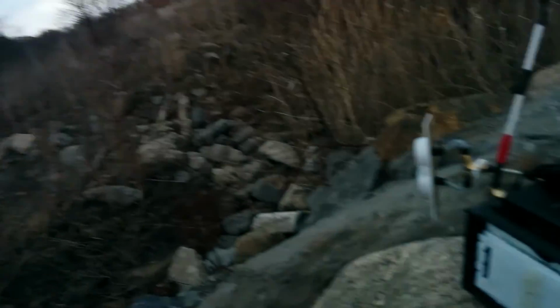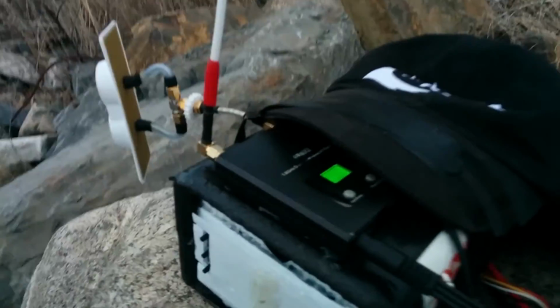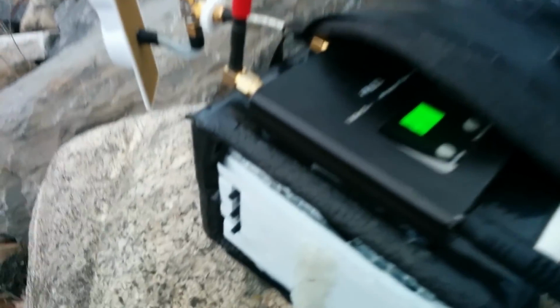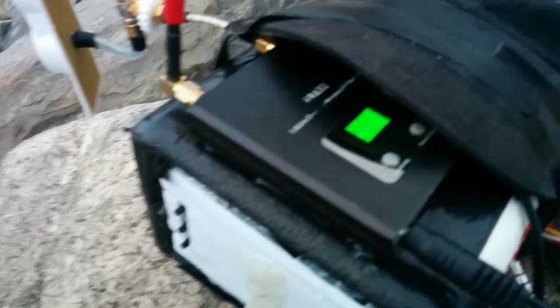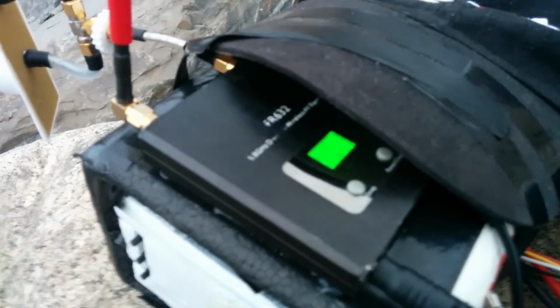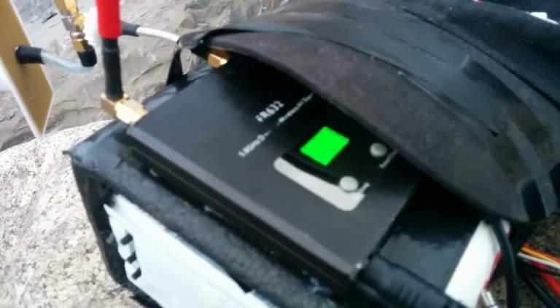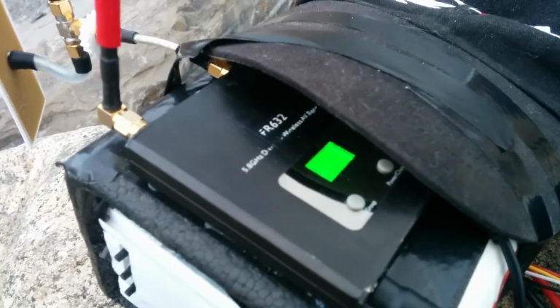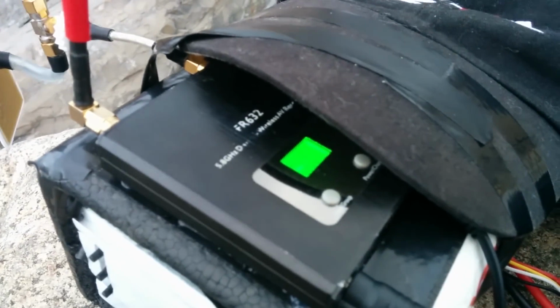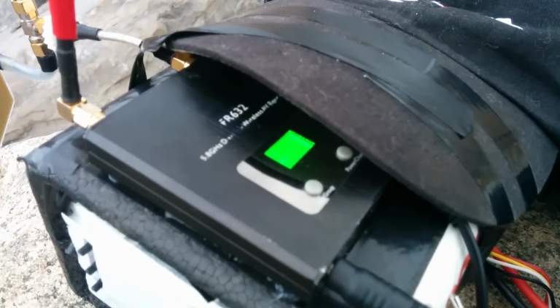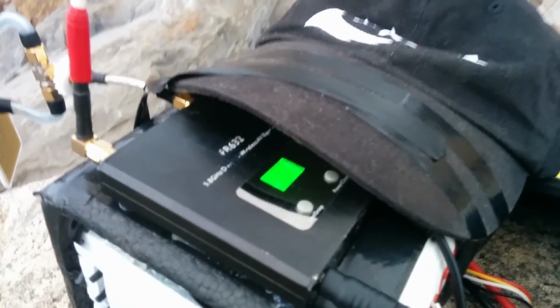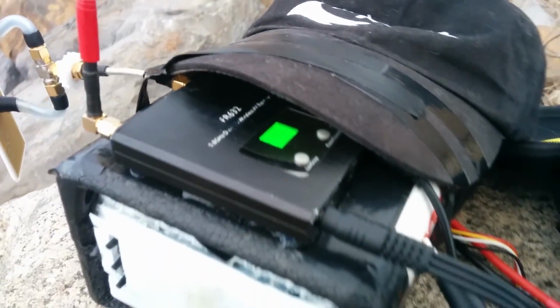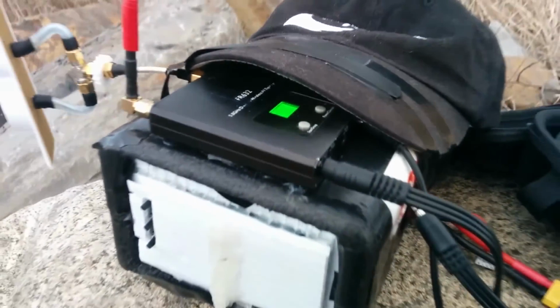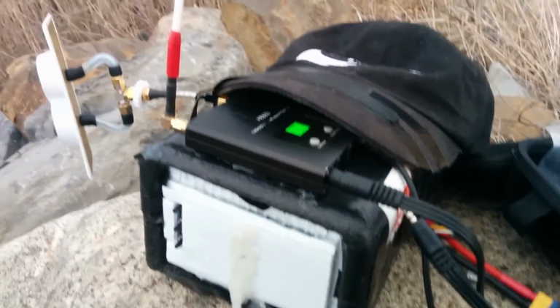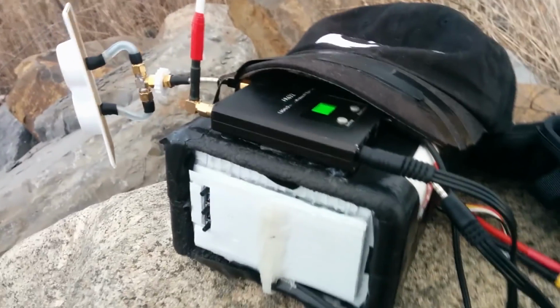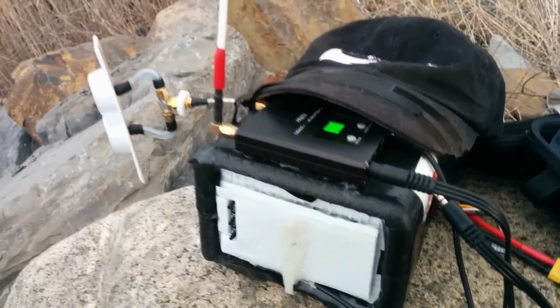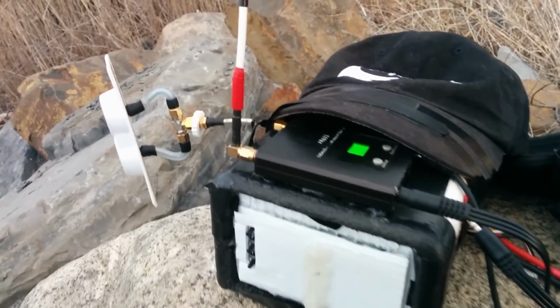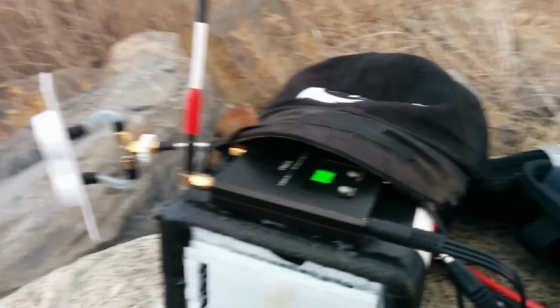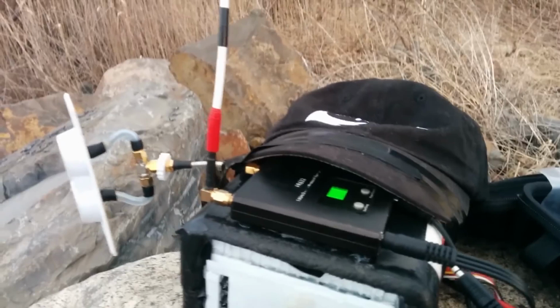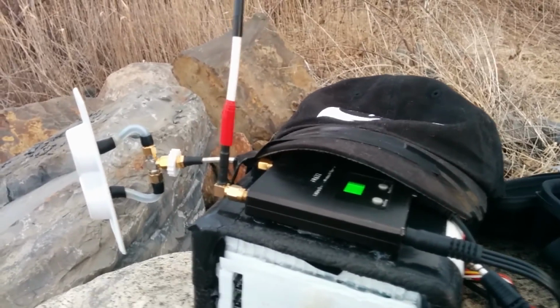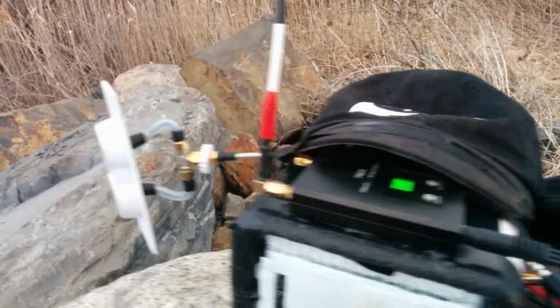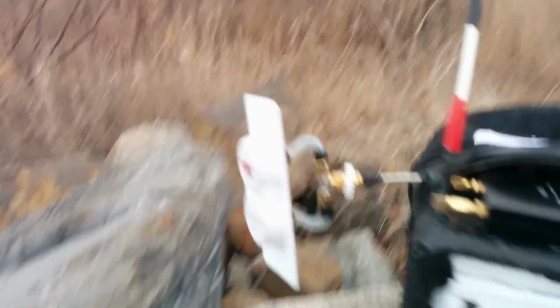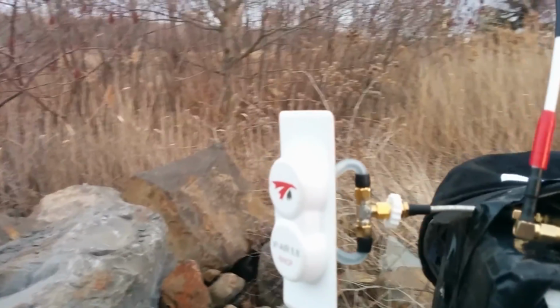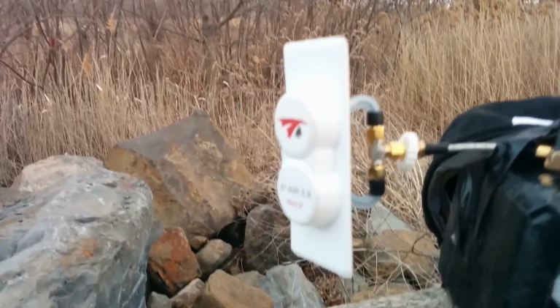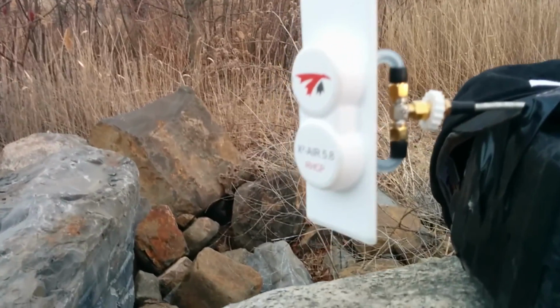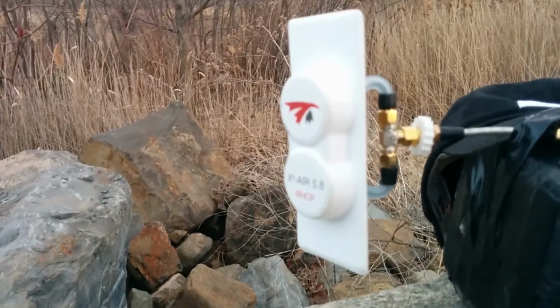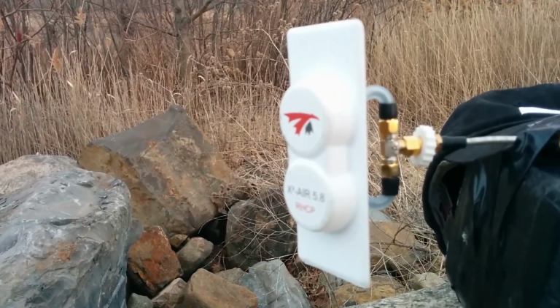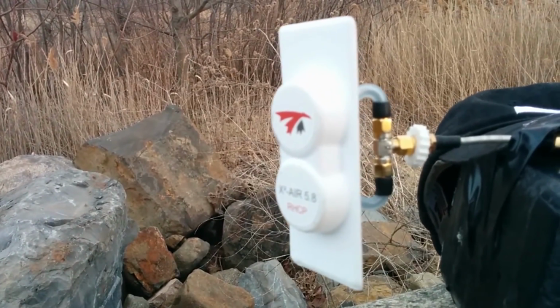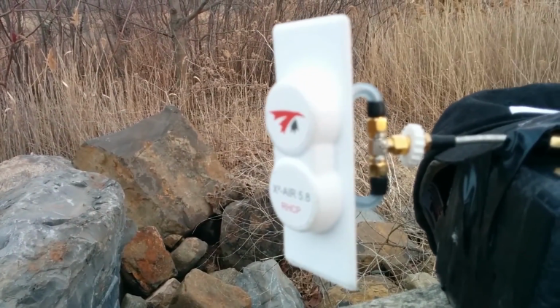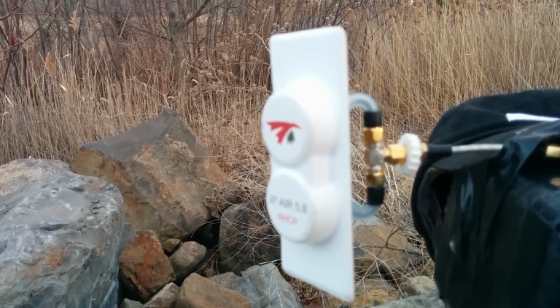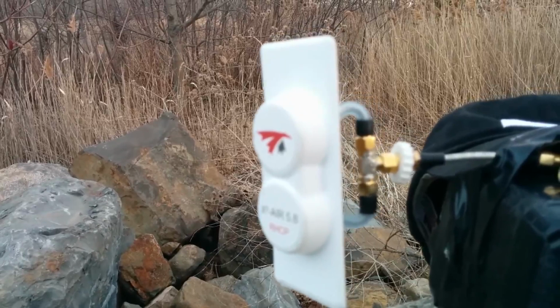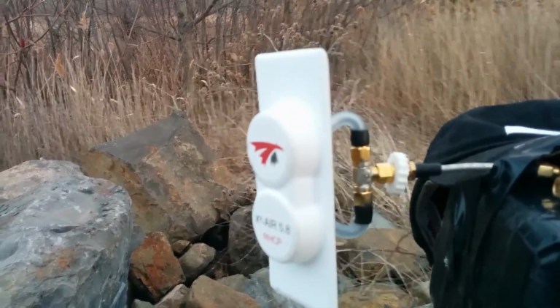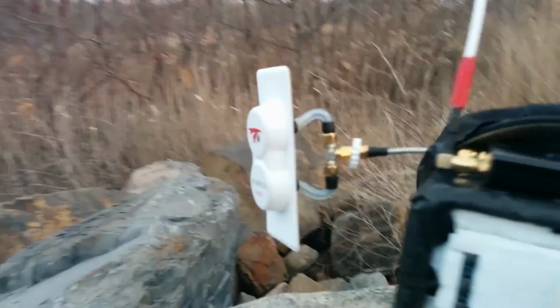On the receiving side I'm using this Boscam 632 receiver. It's a diversity receiver, a really awesome one — I really recommend it. So I'm actually going to be flying through this X2 Air from 2RC, which is really good.